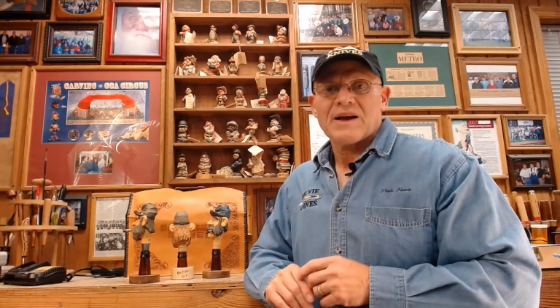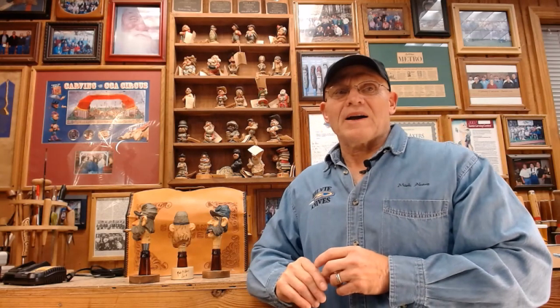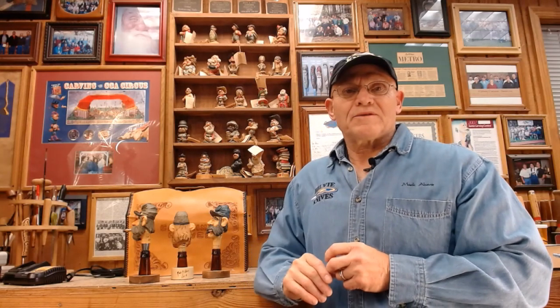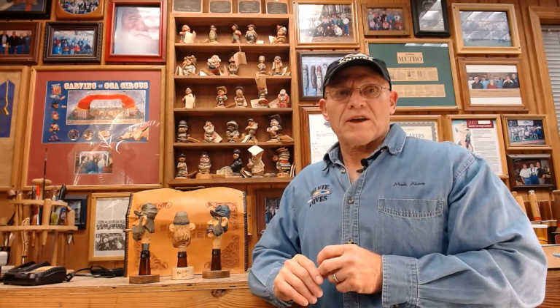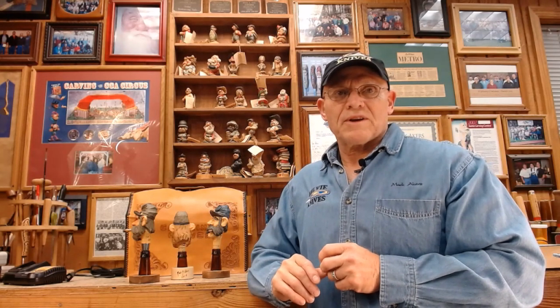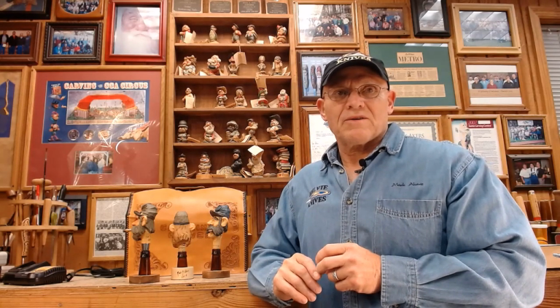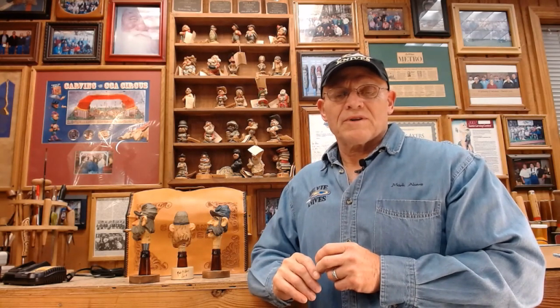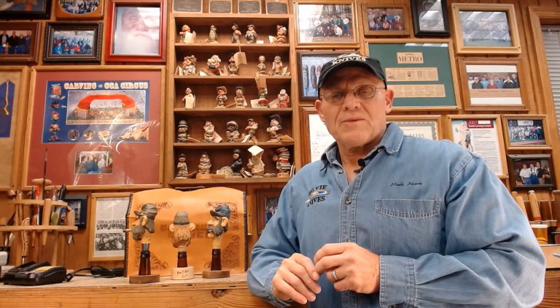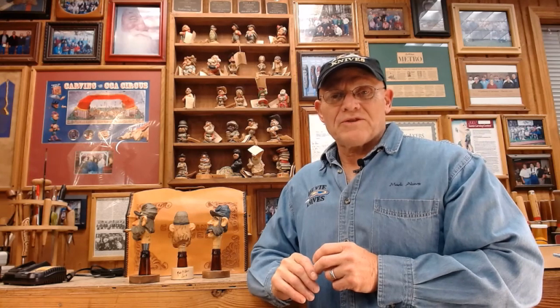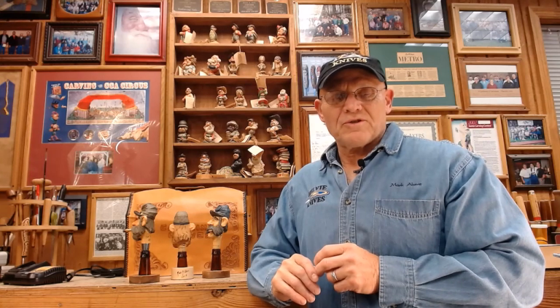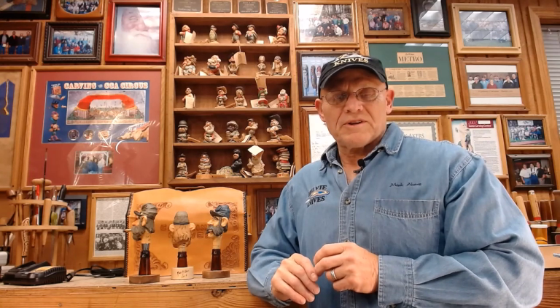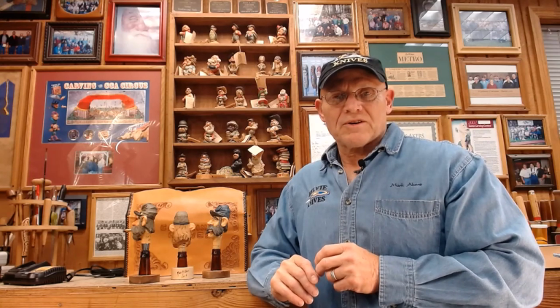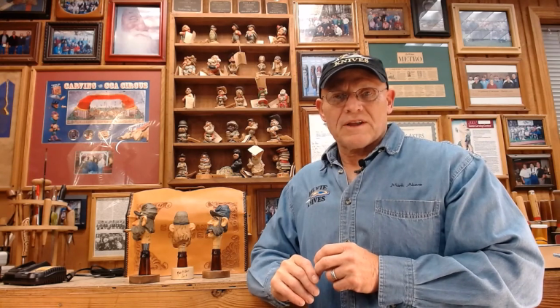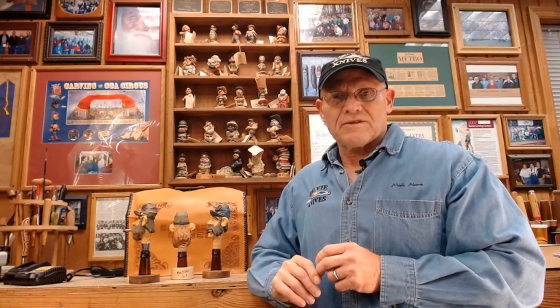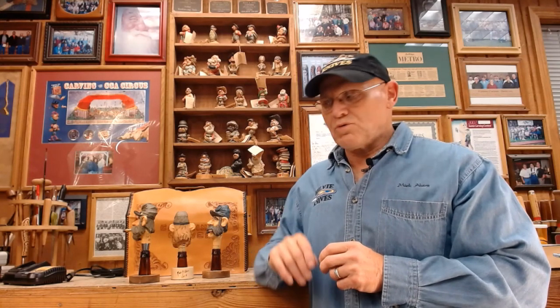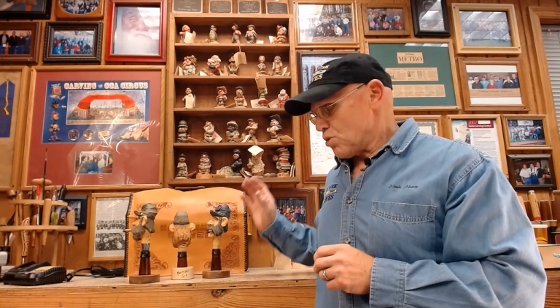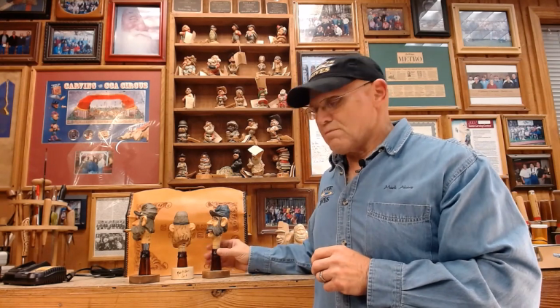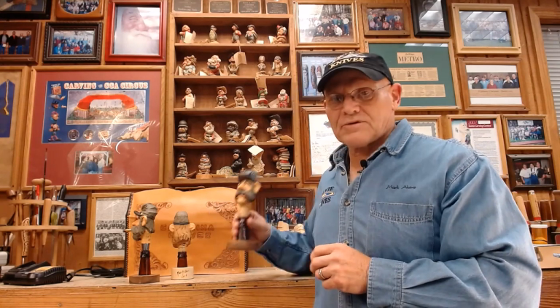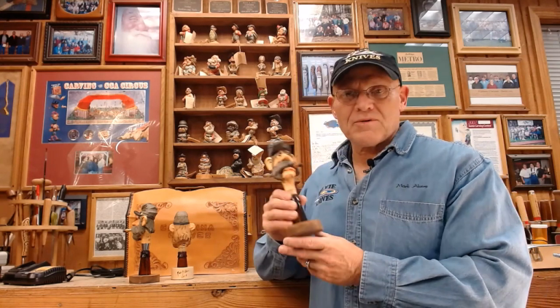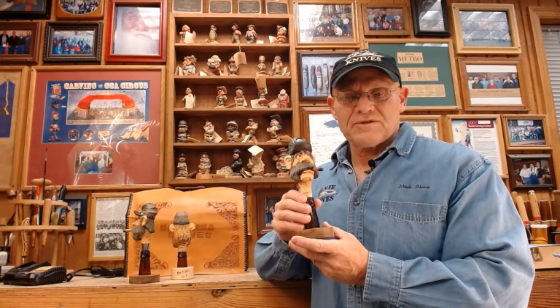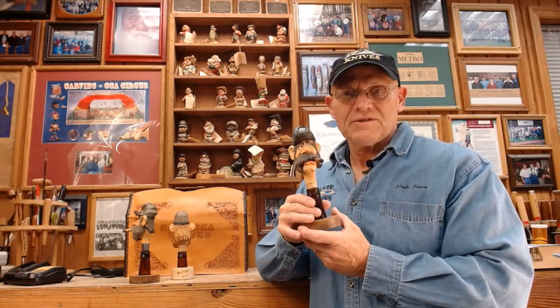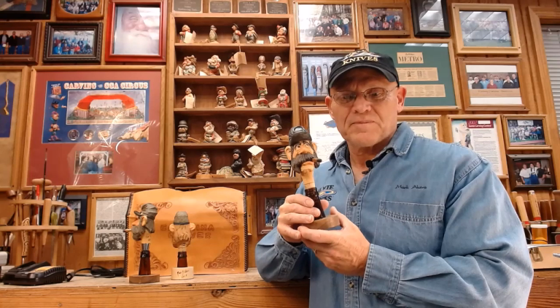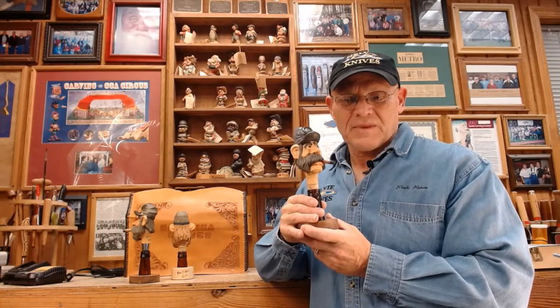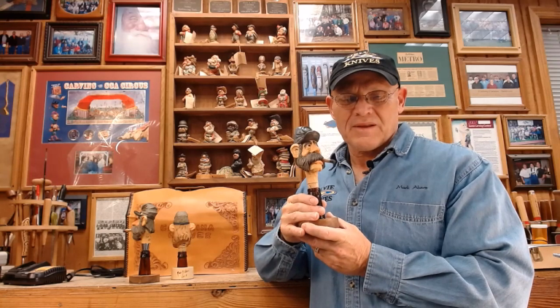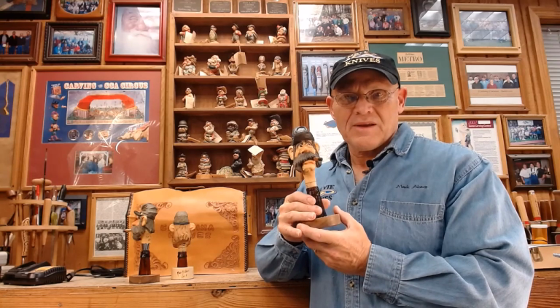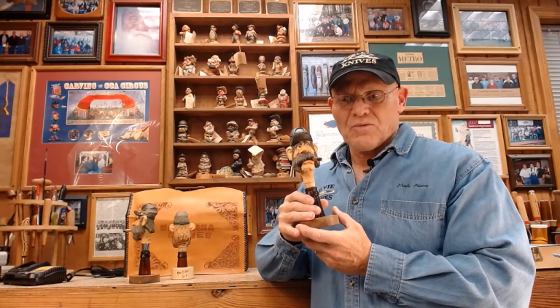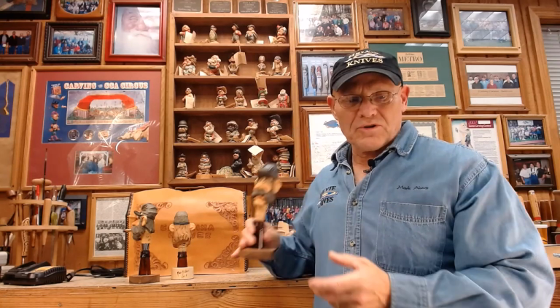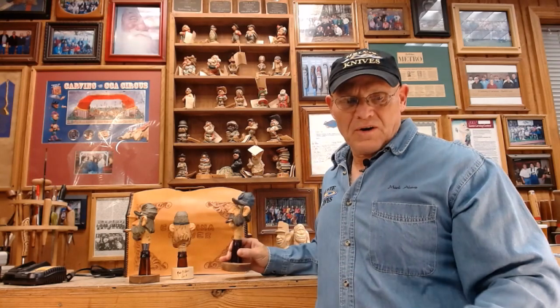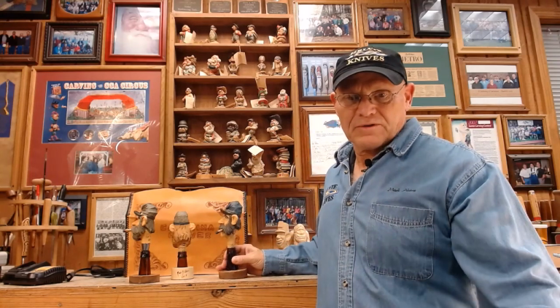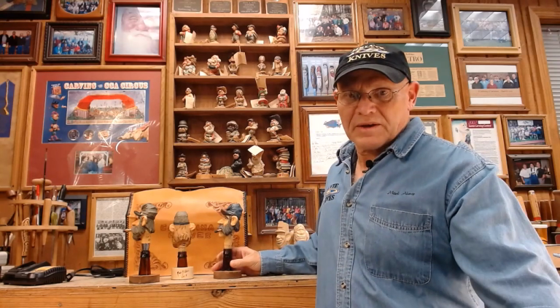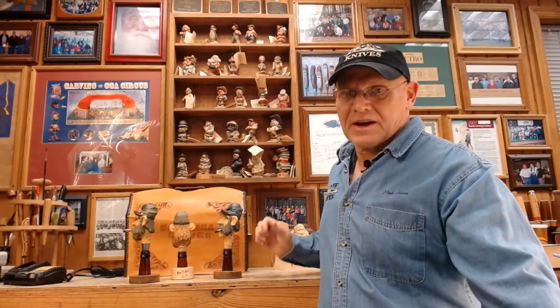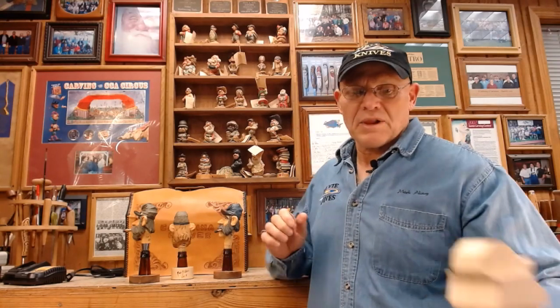Hi, this is Mark Akers, Carolina Carver. I'm going to invite you to join me today in carving a Civil War bottle stopper such as this. We're going to be carving this from a cut-out blank.